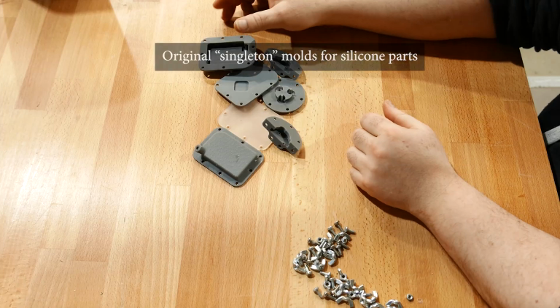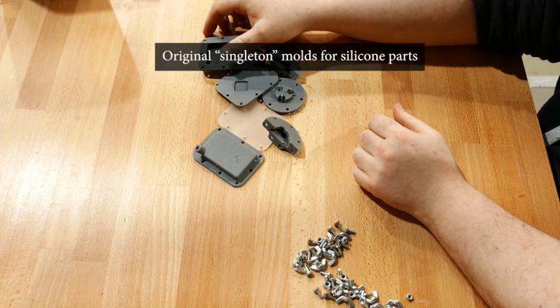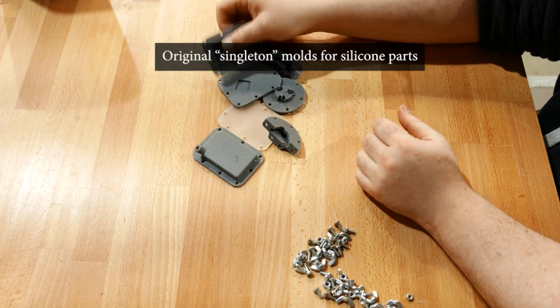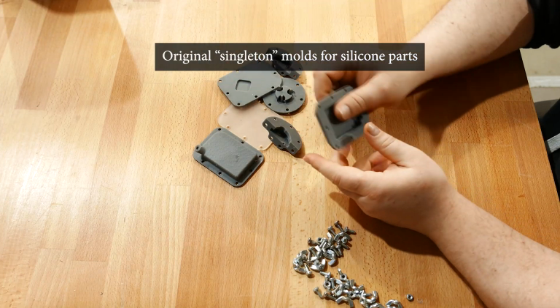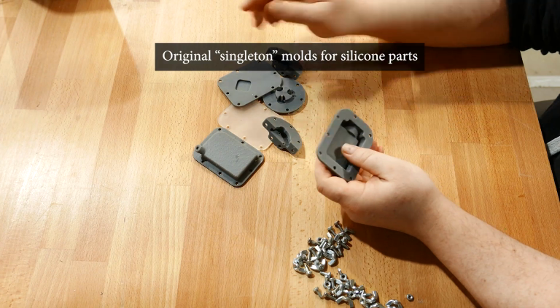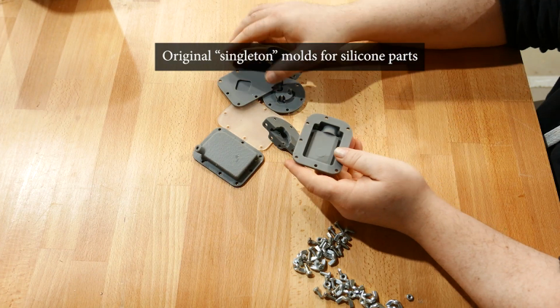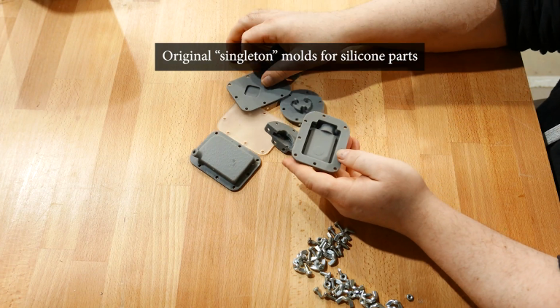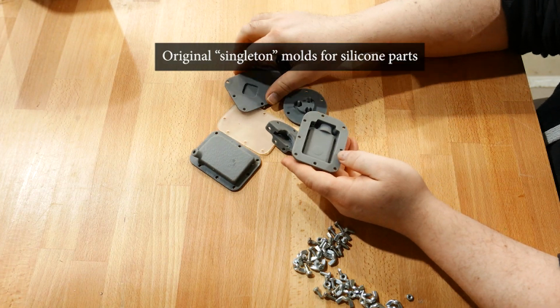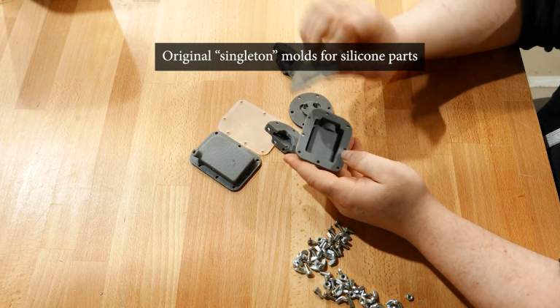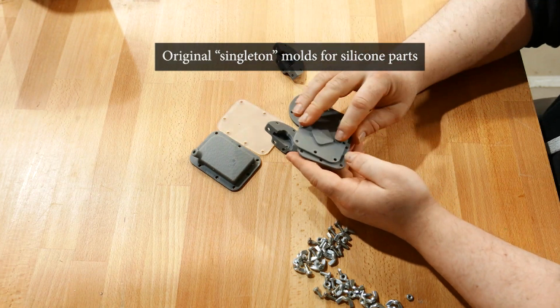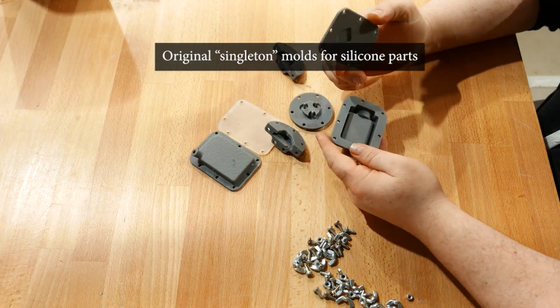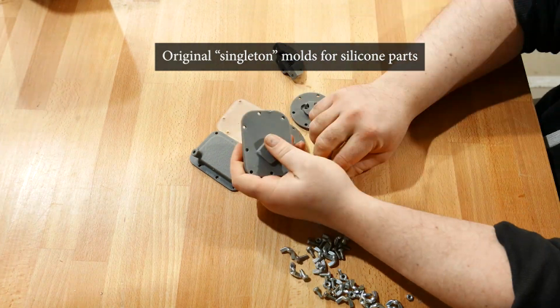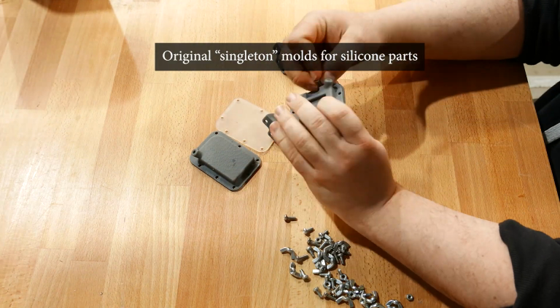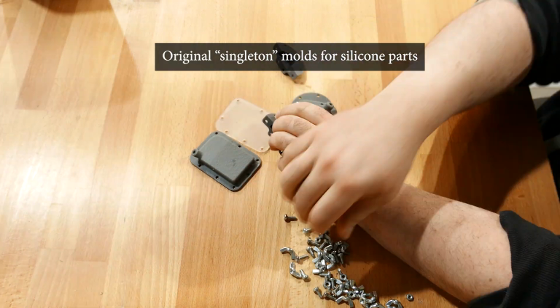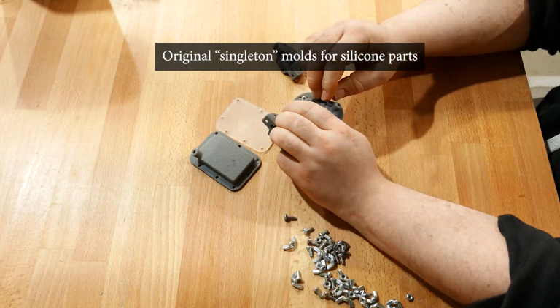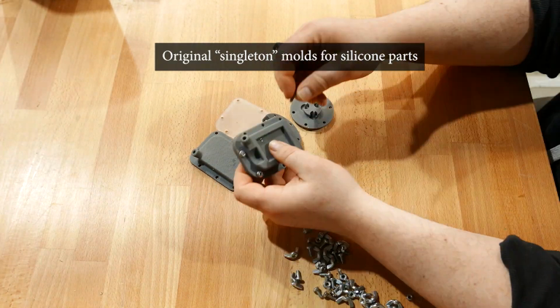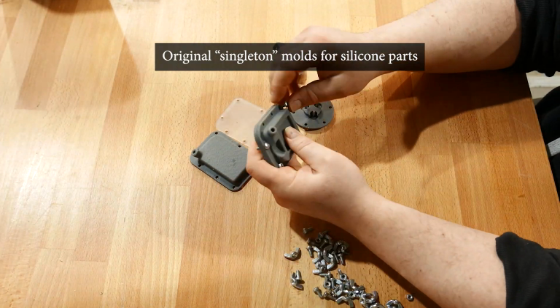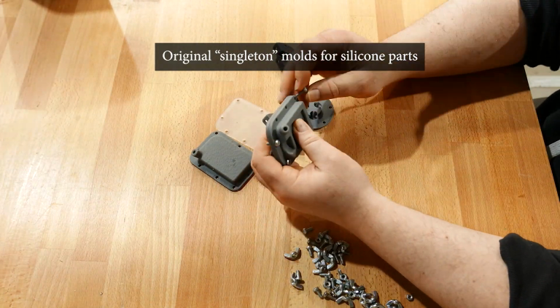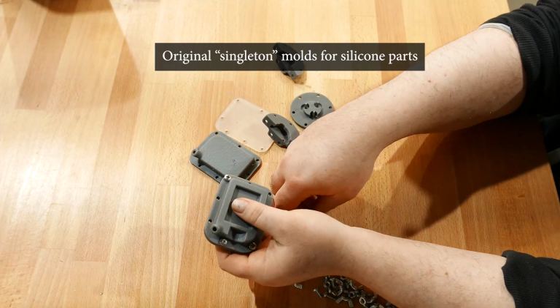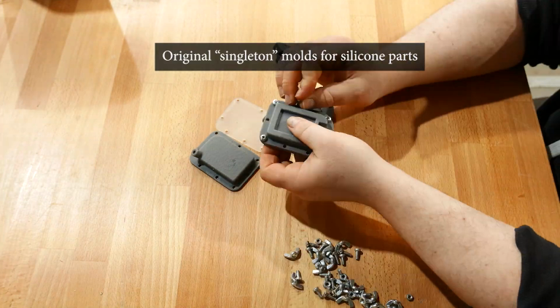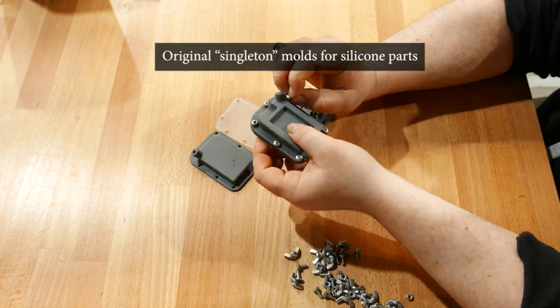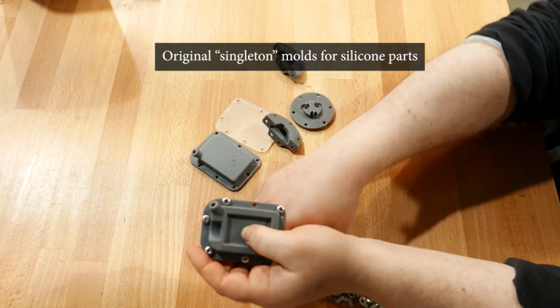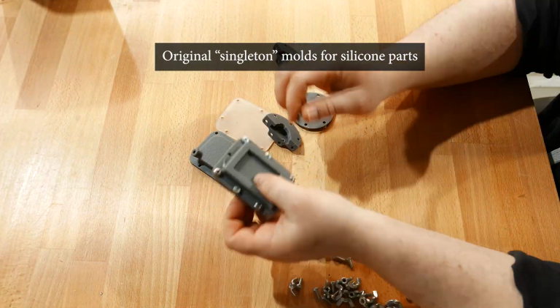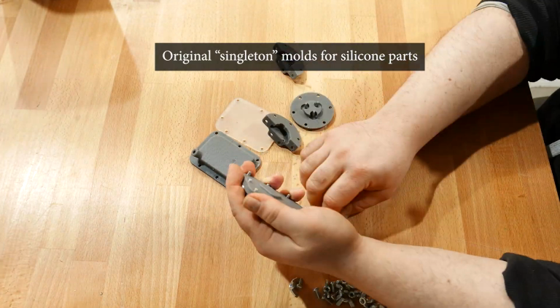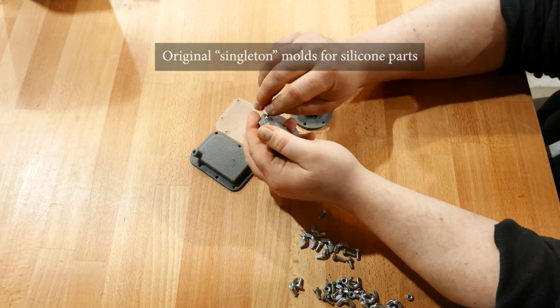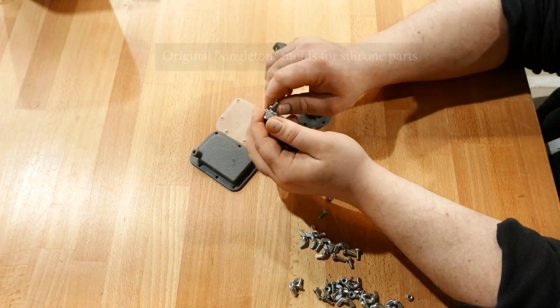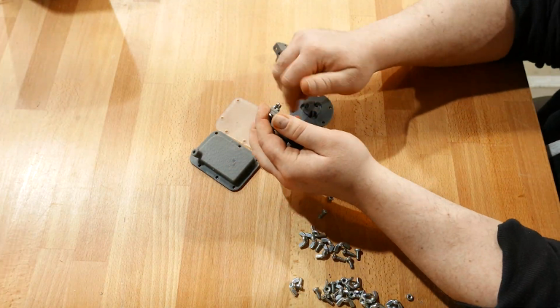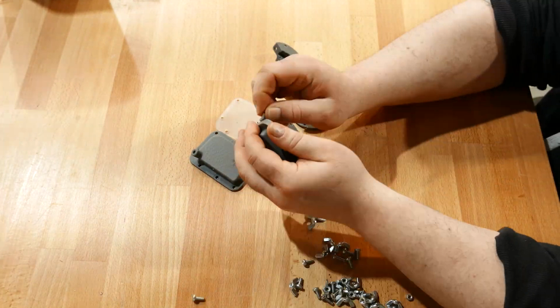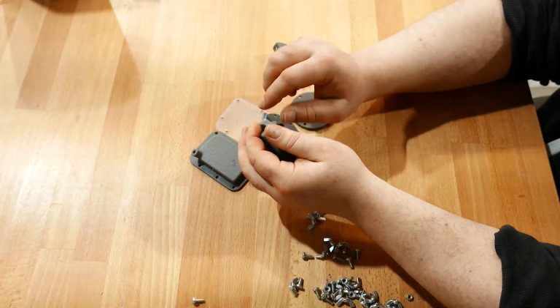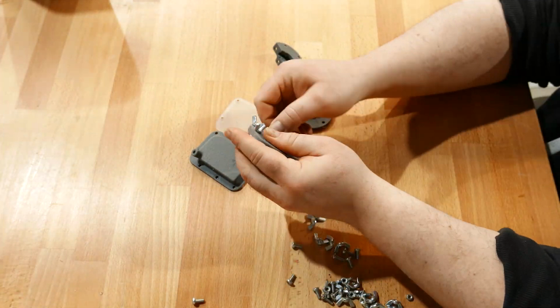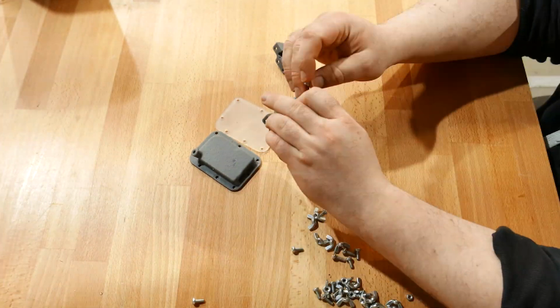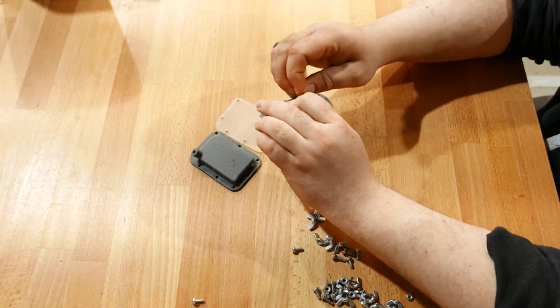Initially, I made the silicon parts one at a time with these 3D printed molds and a syringe. But with over 80 sets of silicon parts to make, this method would have taken far too long. I needed a way to make them in batches.